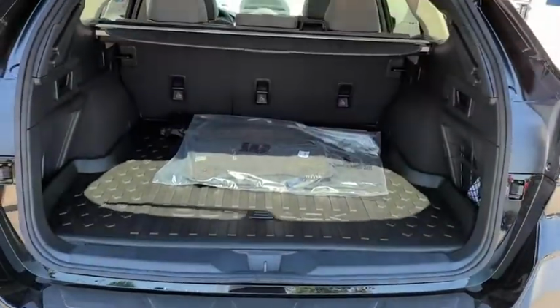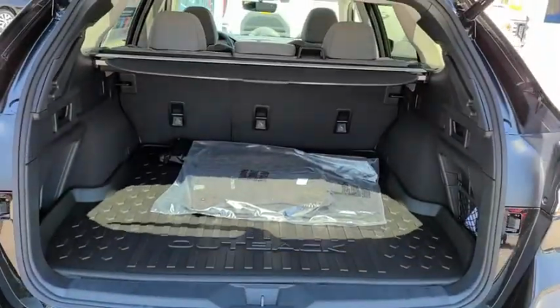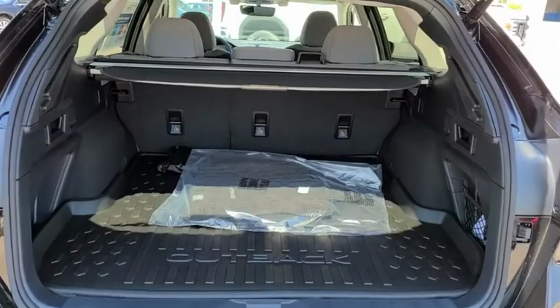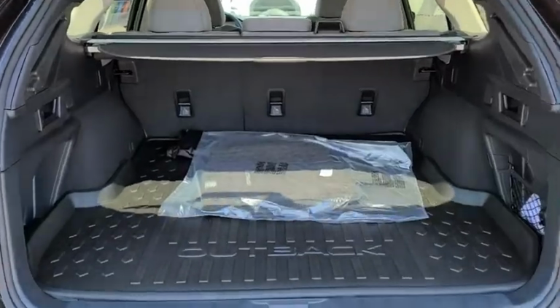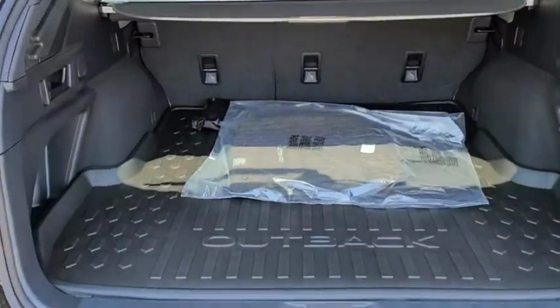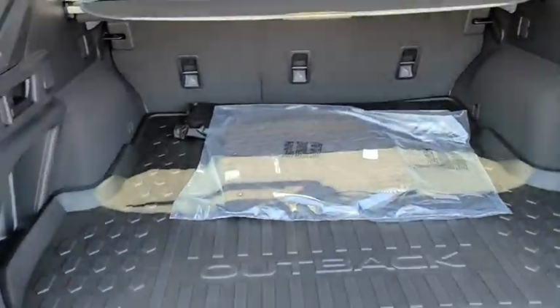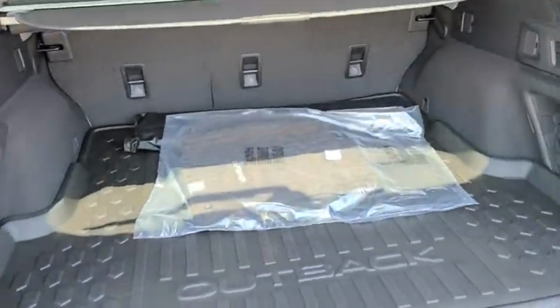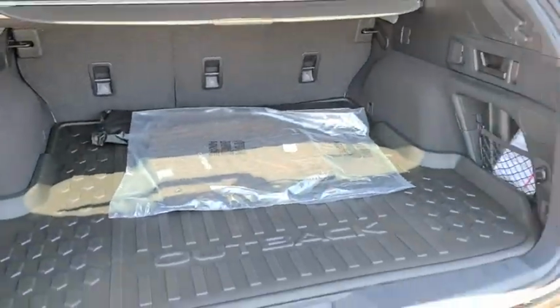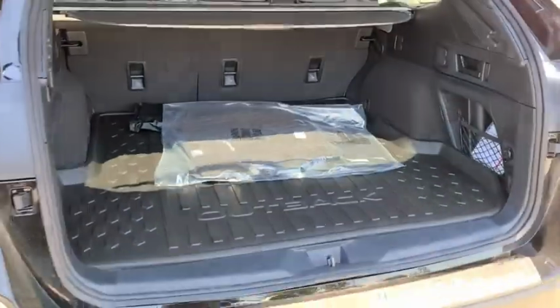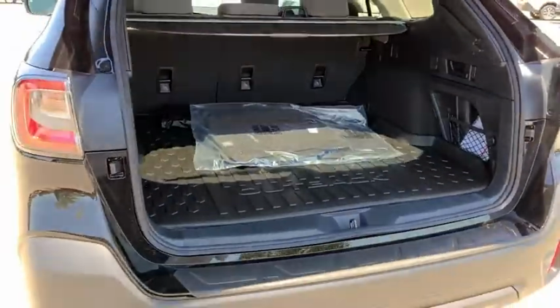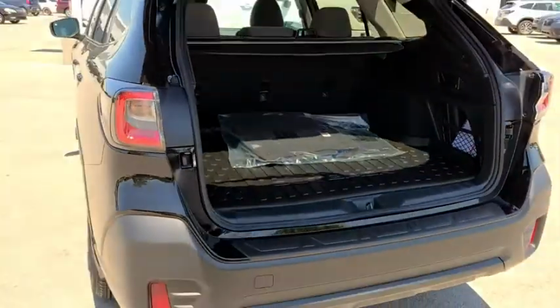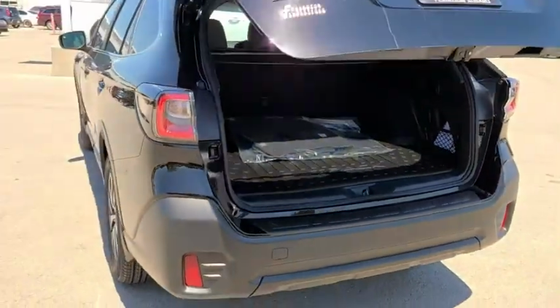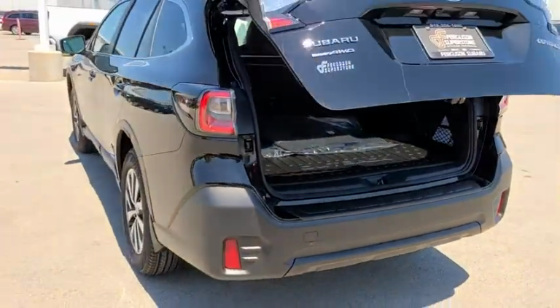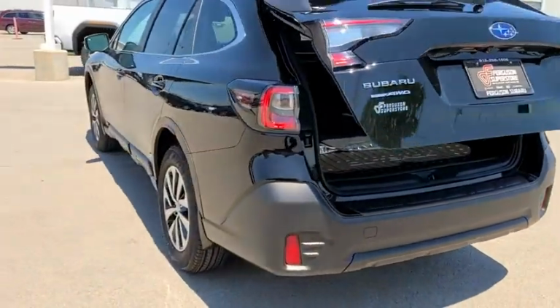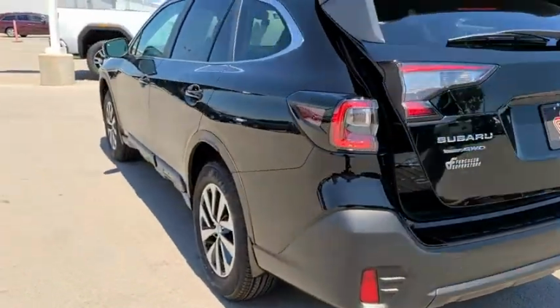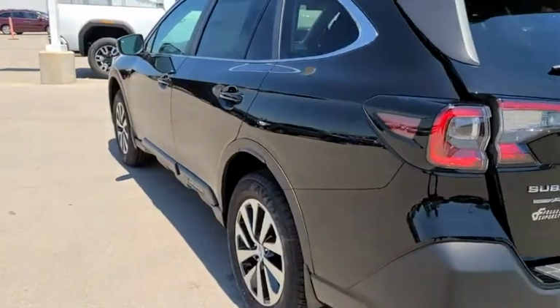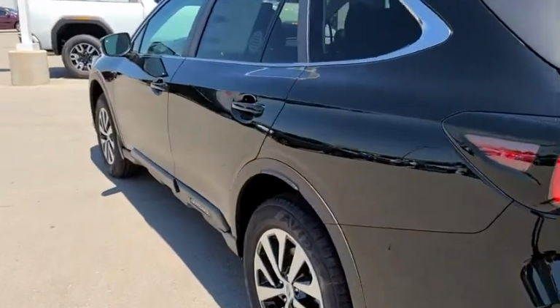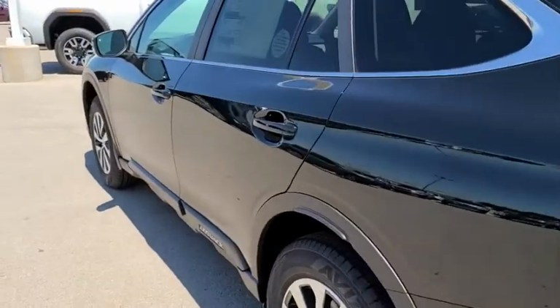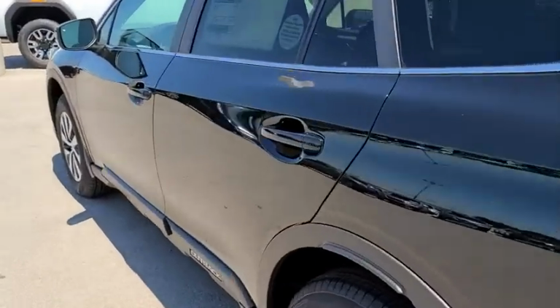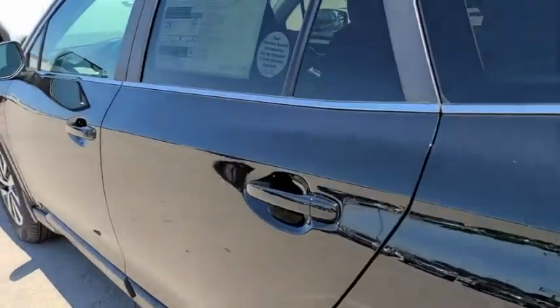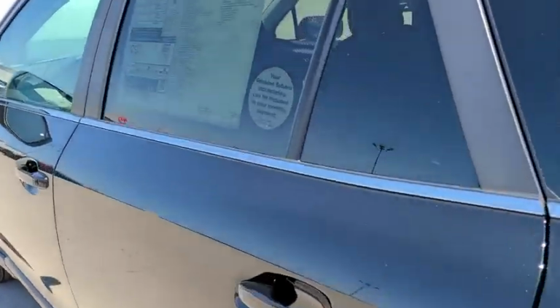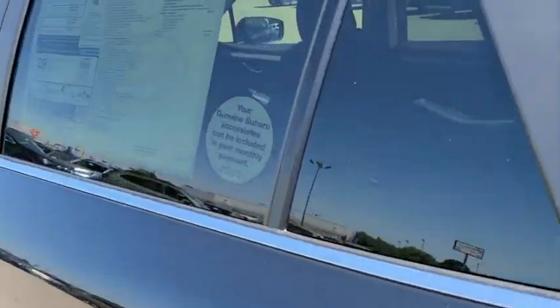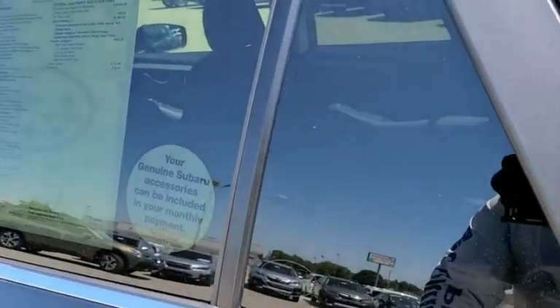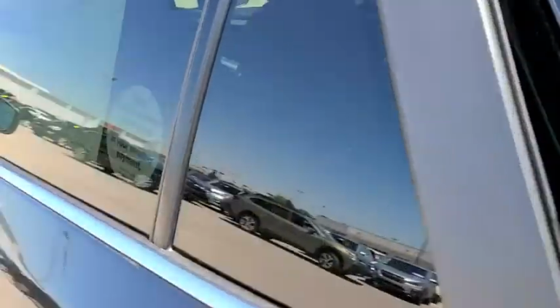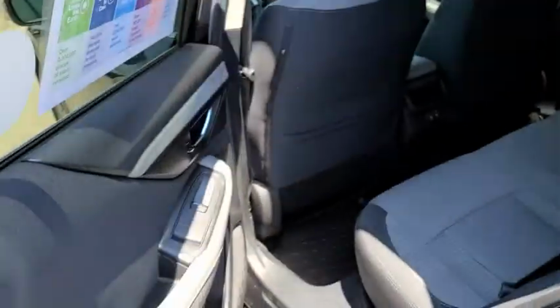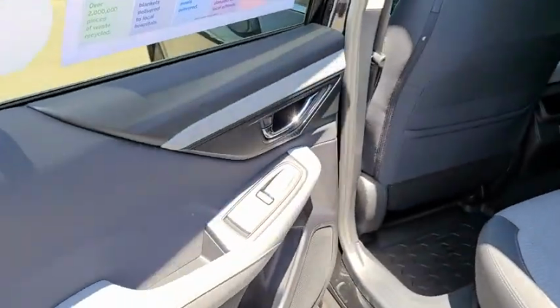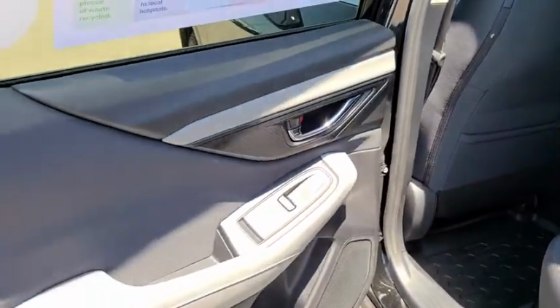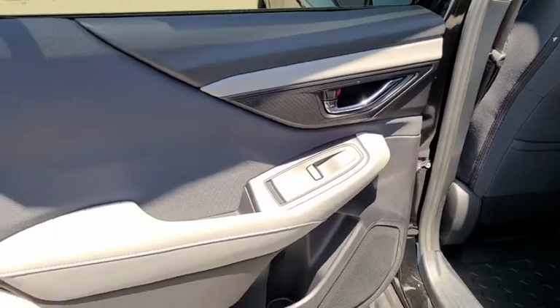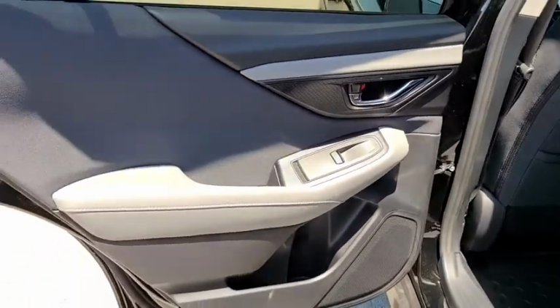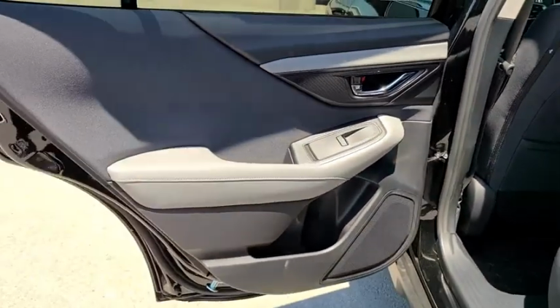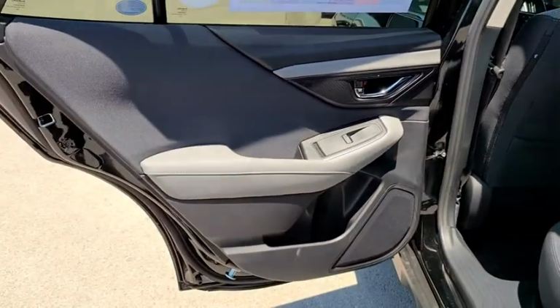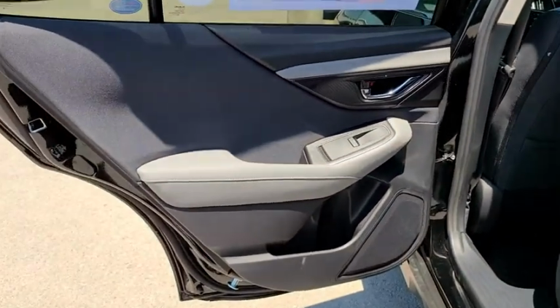Keyless entry, leather-wrapped steering wheel, Bluetooth, power steering, adjustable steering wheel, cruise control, floor mats, four-wheel disc brakes, aluminum wheels, AM FM stereo radio, rear defrost, climate control.